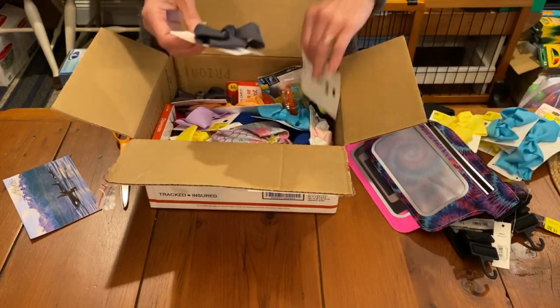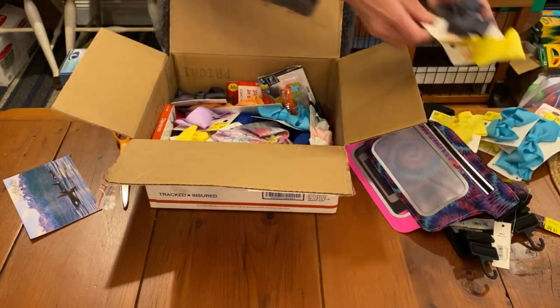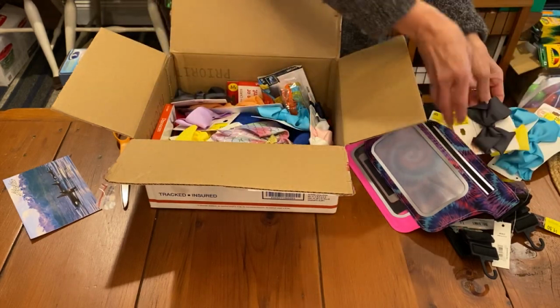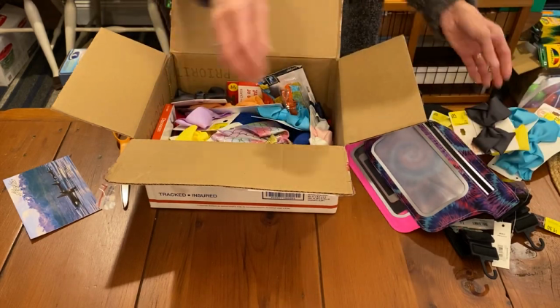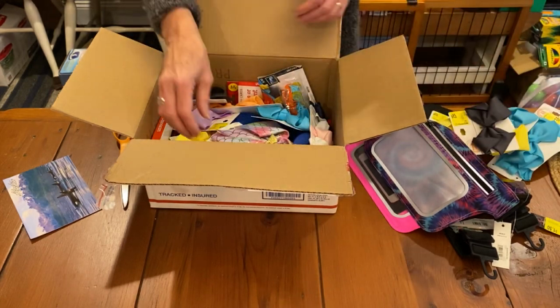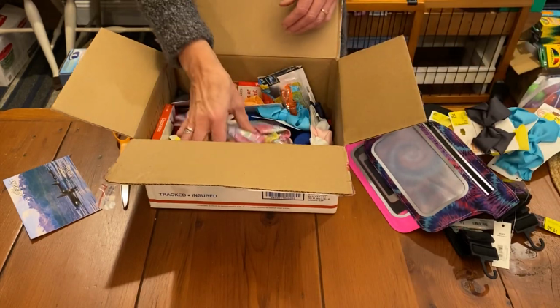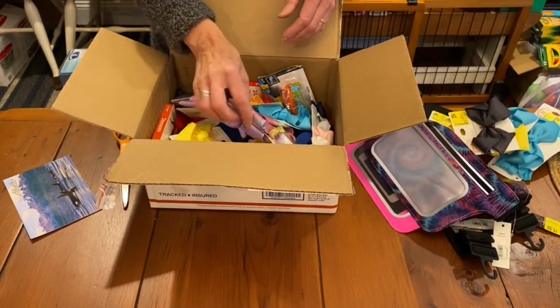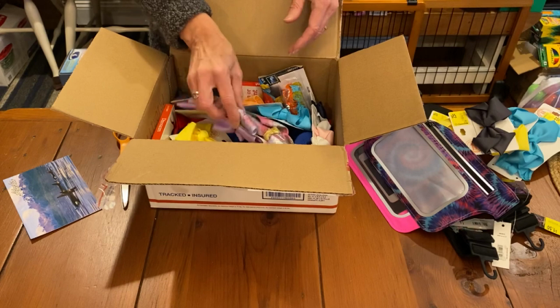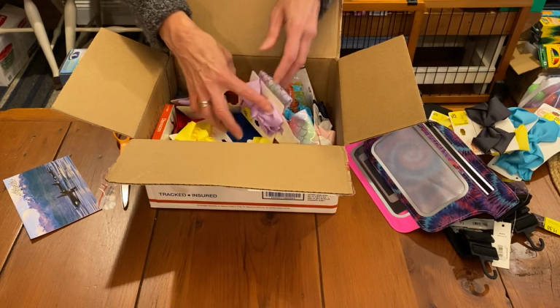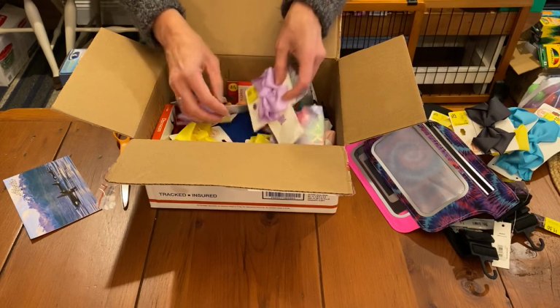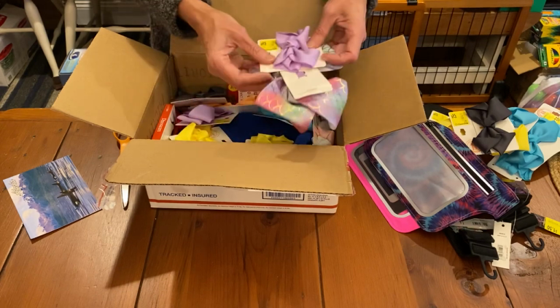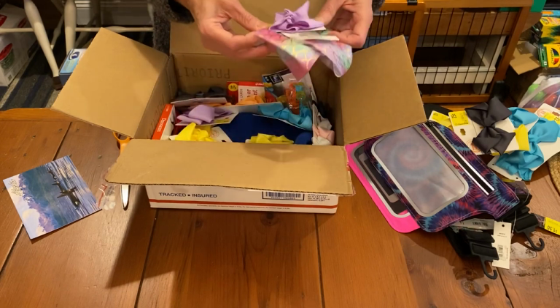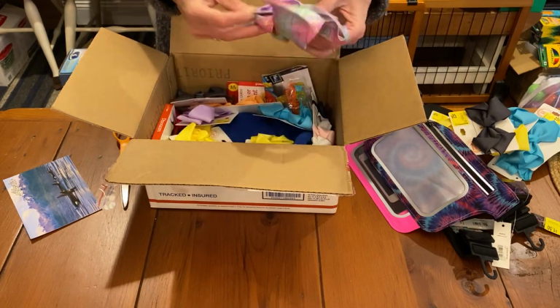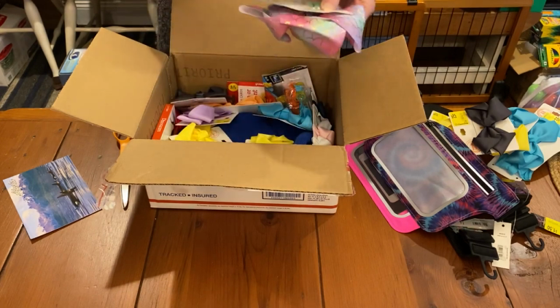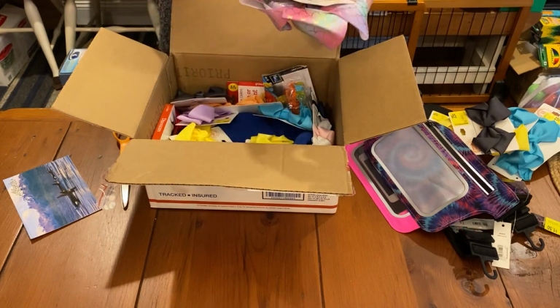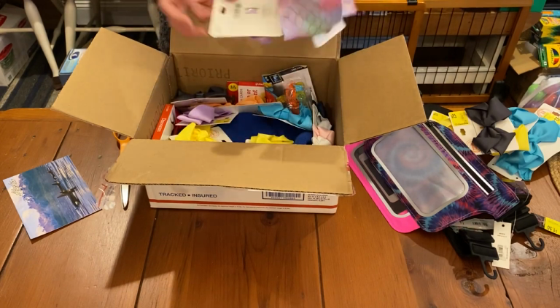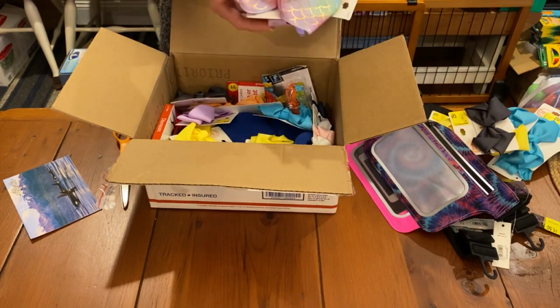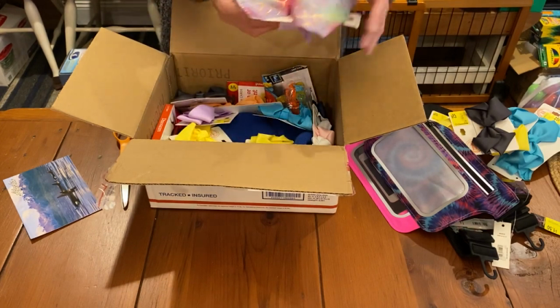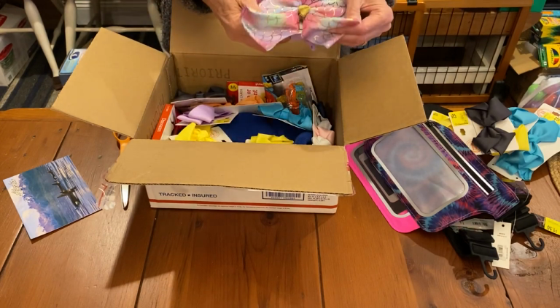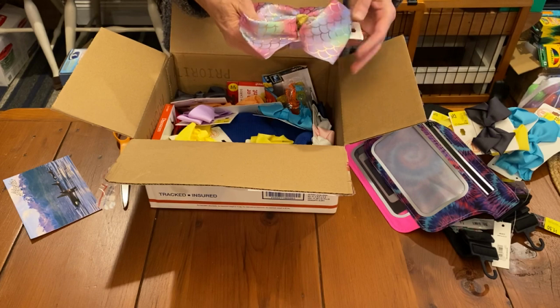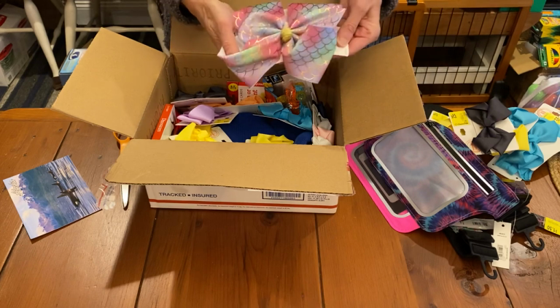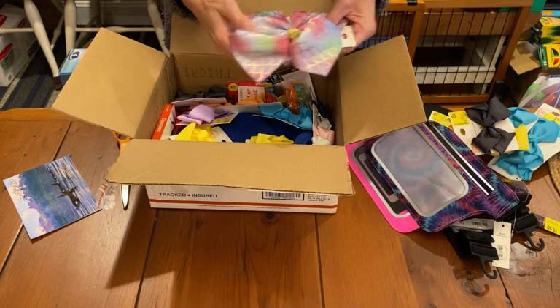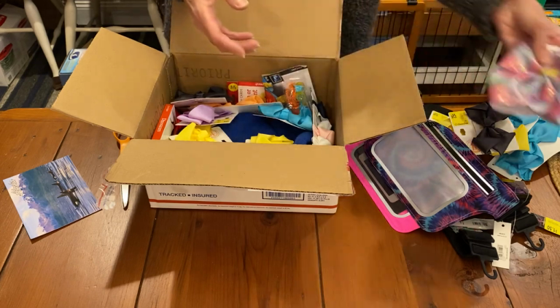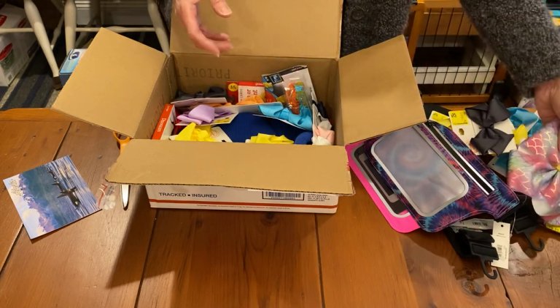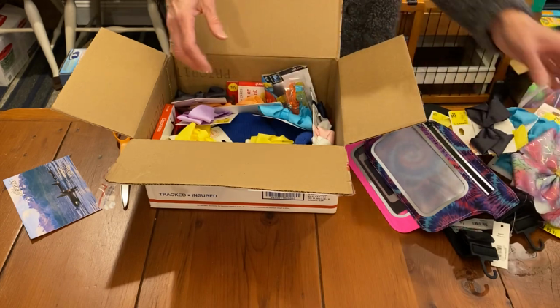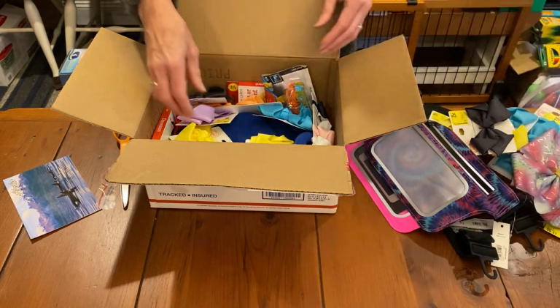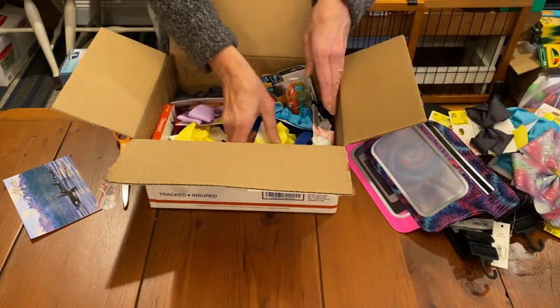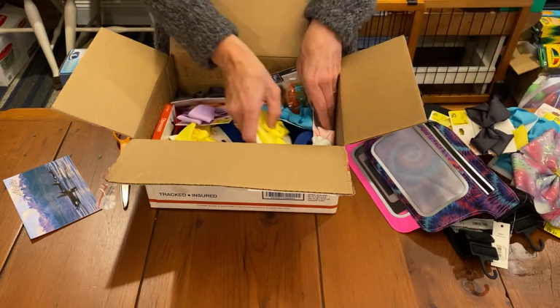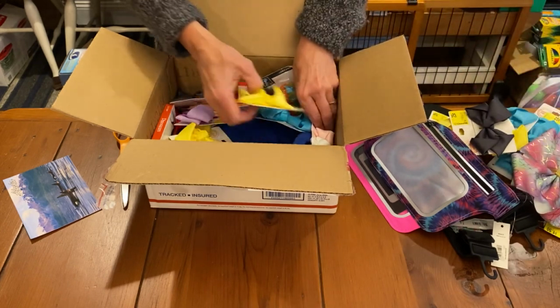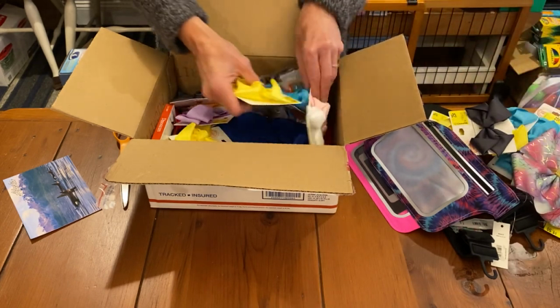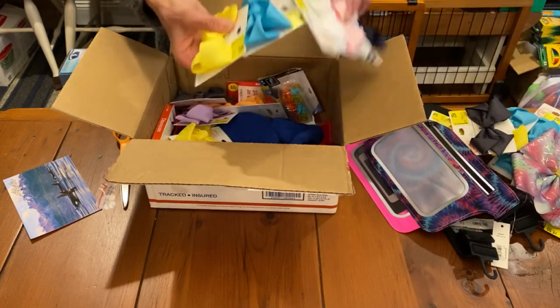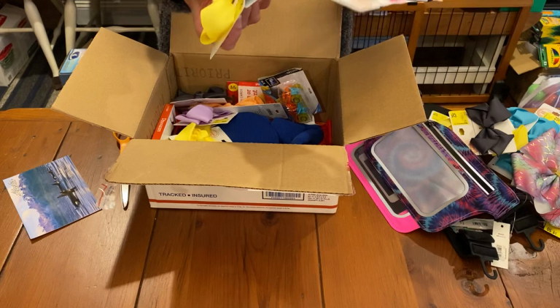My older girl boxes — well, actually, I could use them at any age. The toddler girls could even use them, too. I love the mermaid one. Oh, that's my dog. Needs to go out. Just always has the perfect timing.